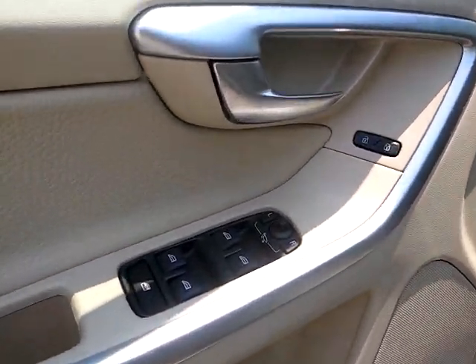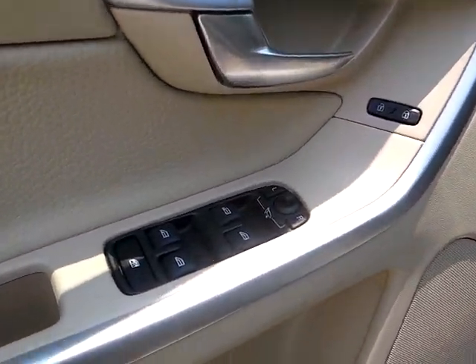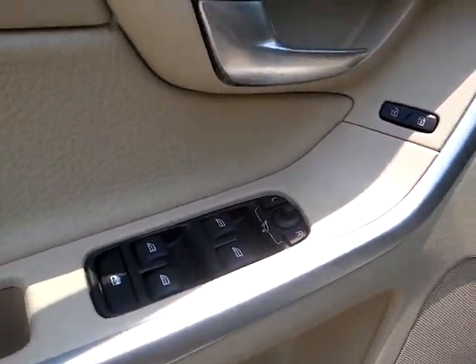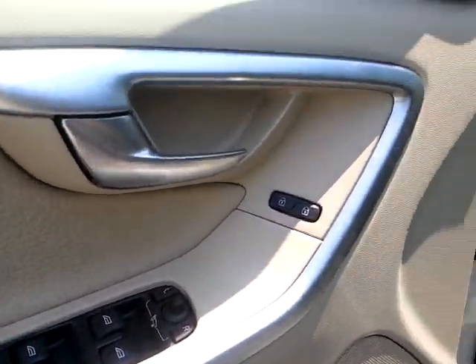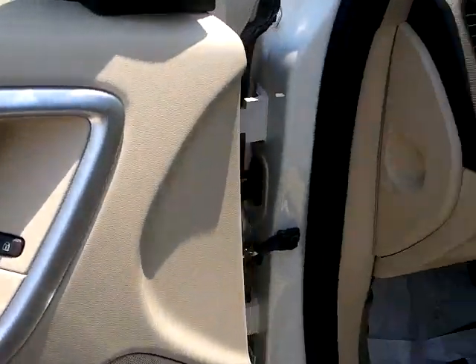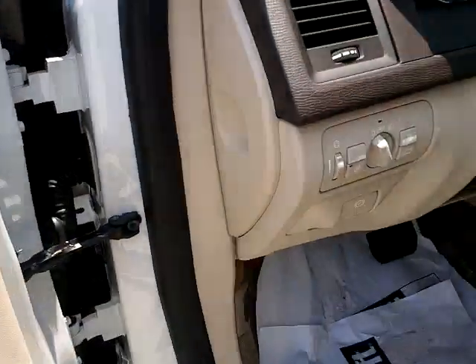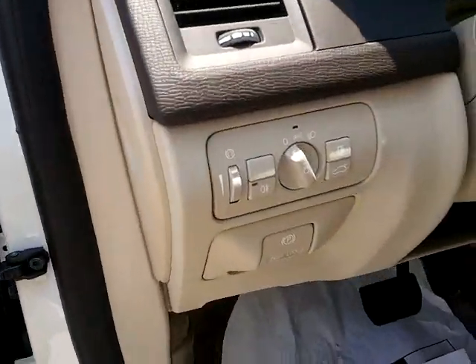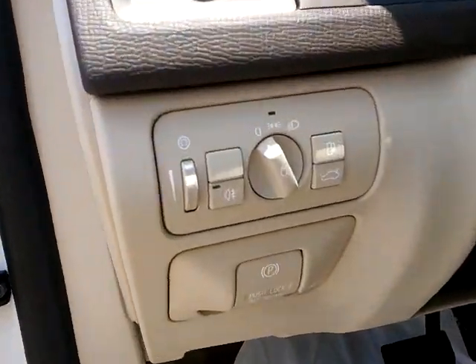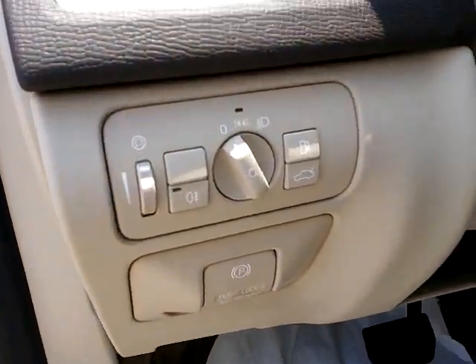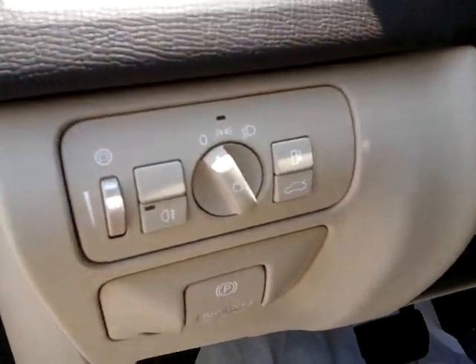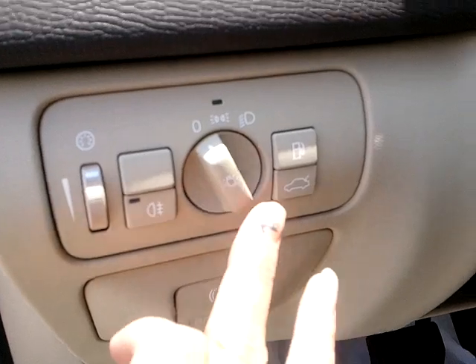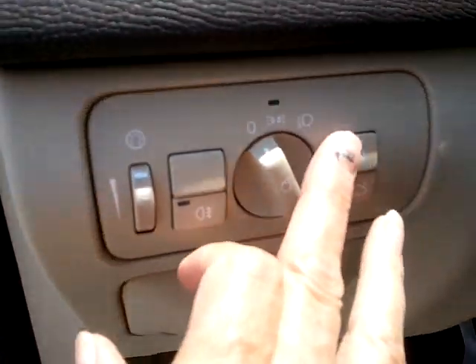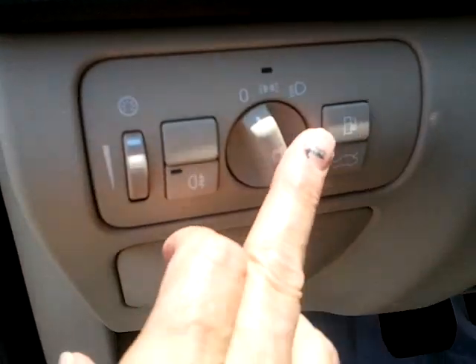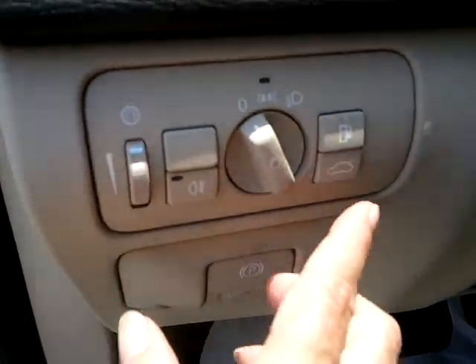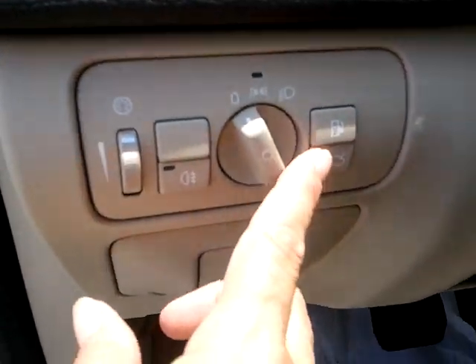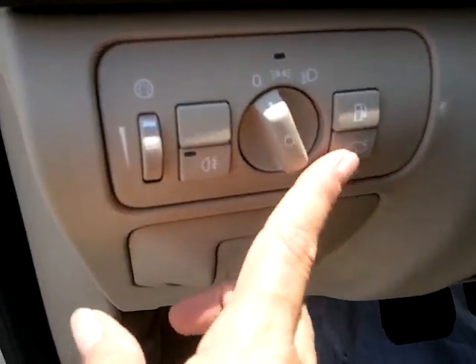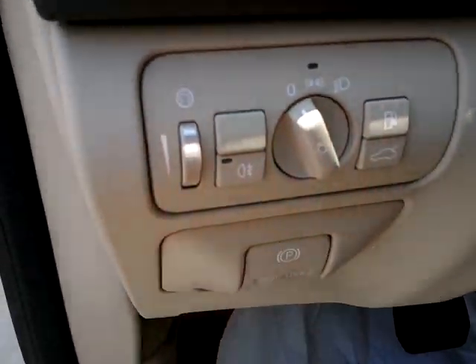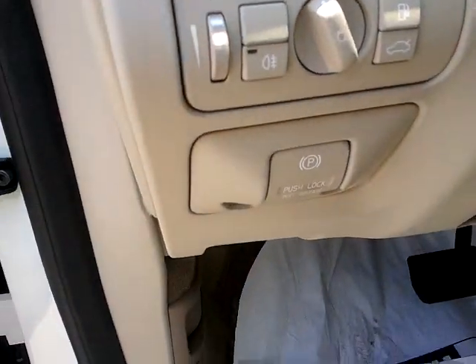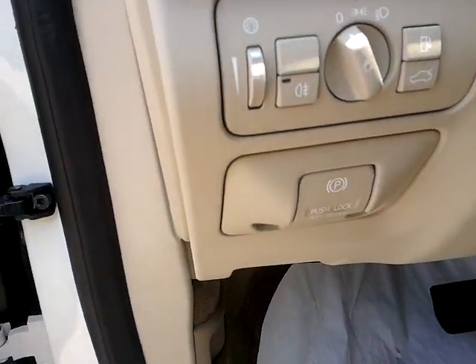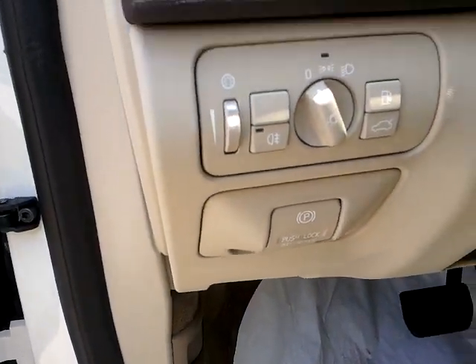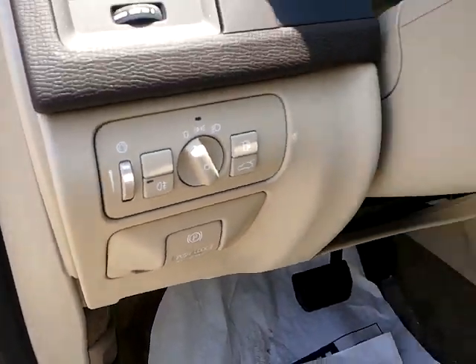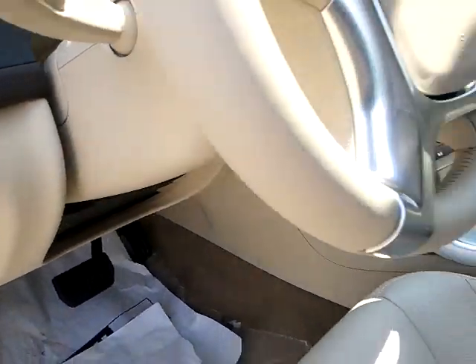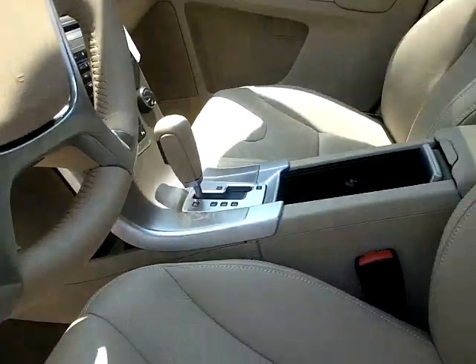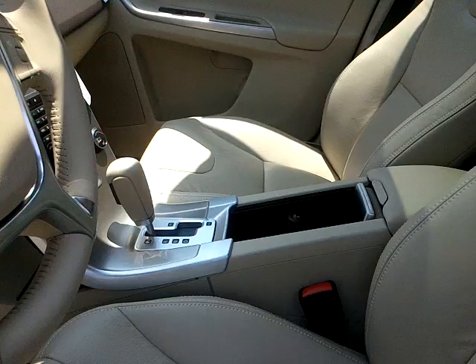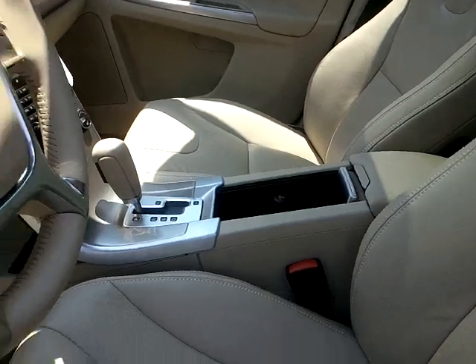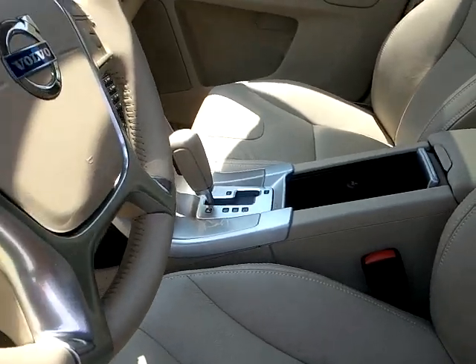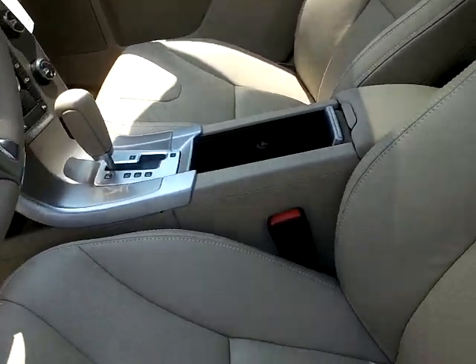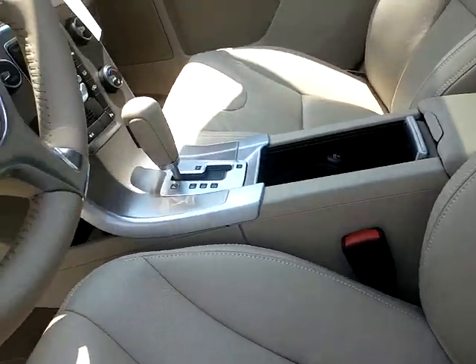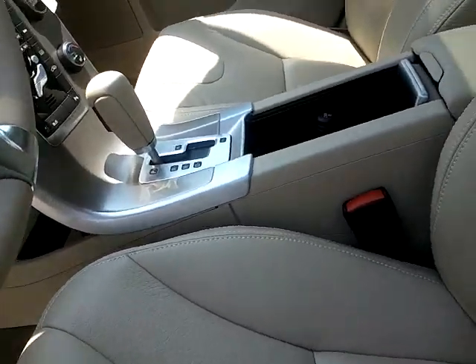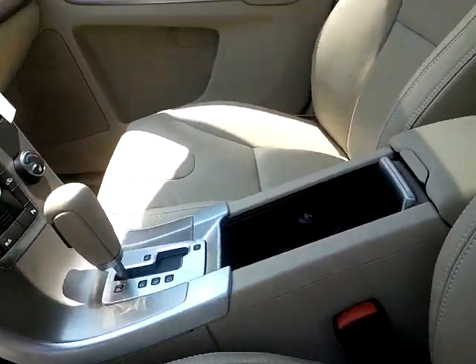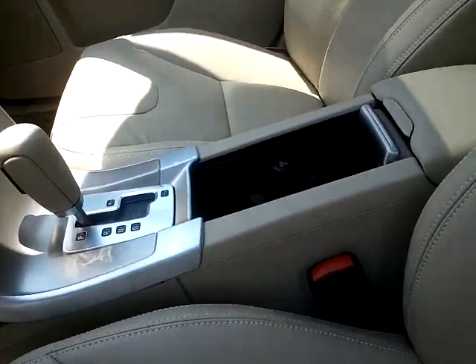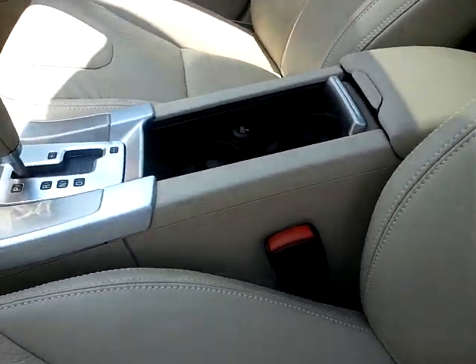Power windows and door locks. Your gas cap release and your tailgate release here. Lumbar support on the front seats.